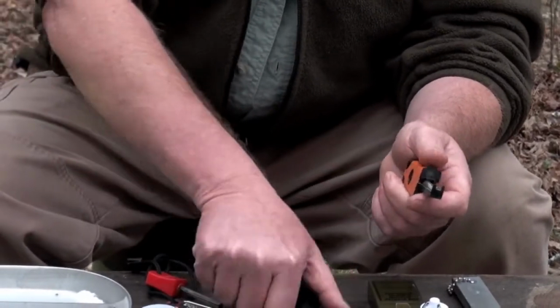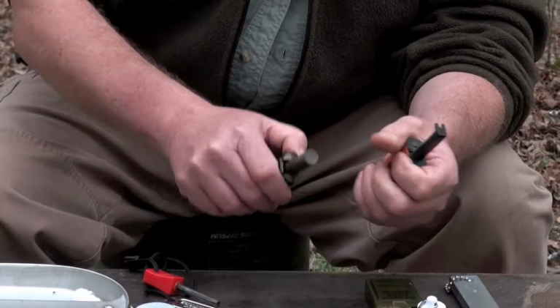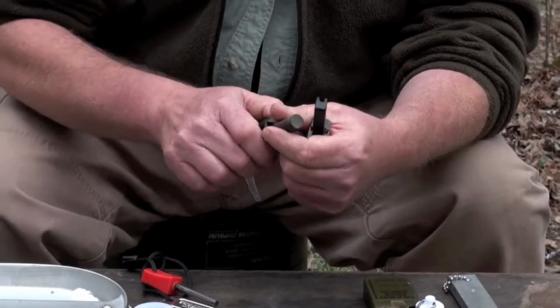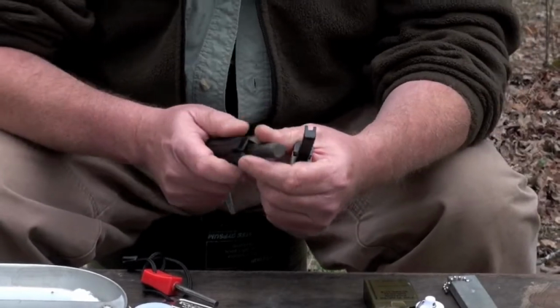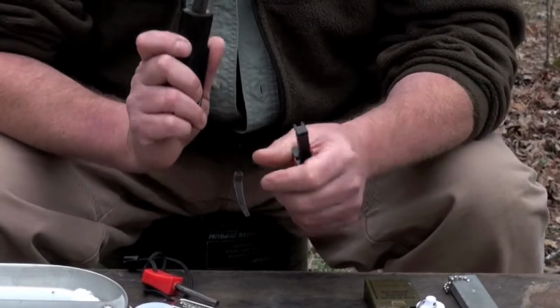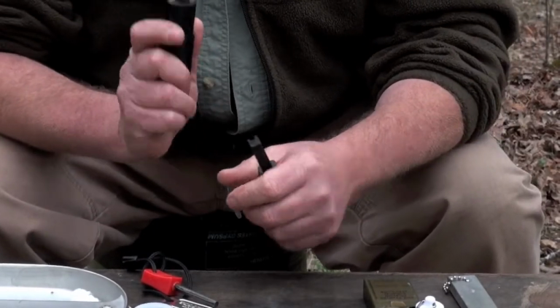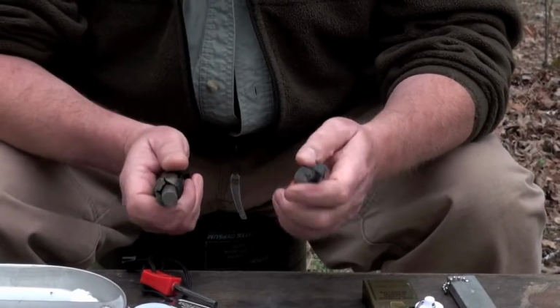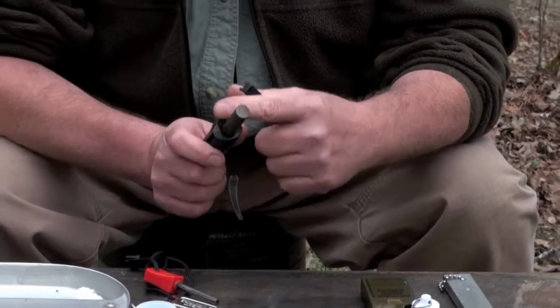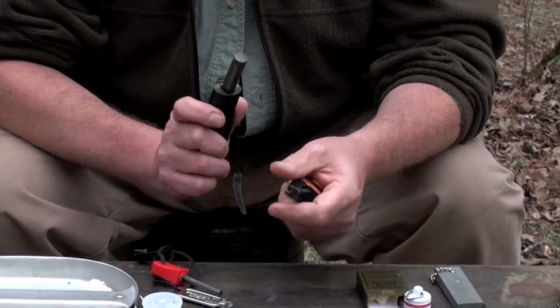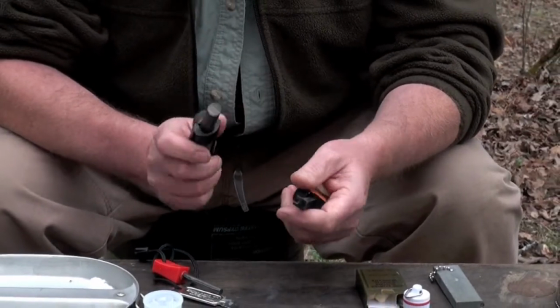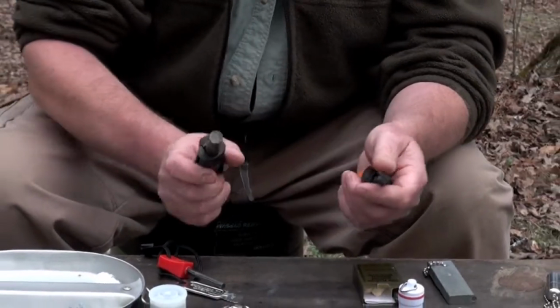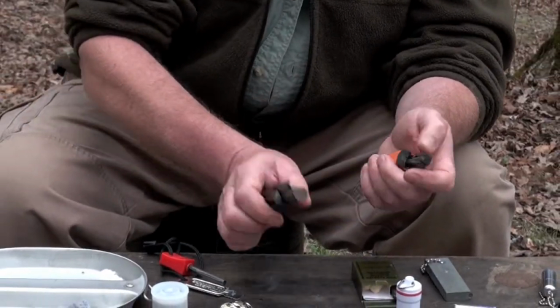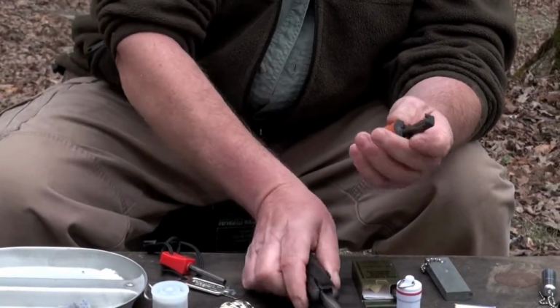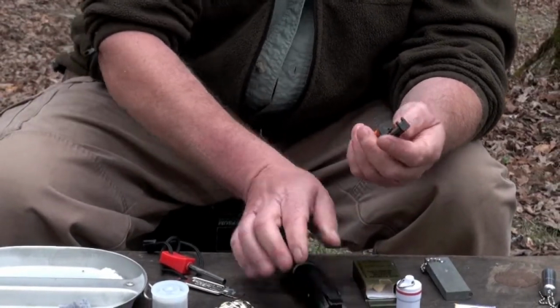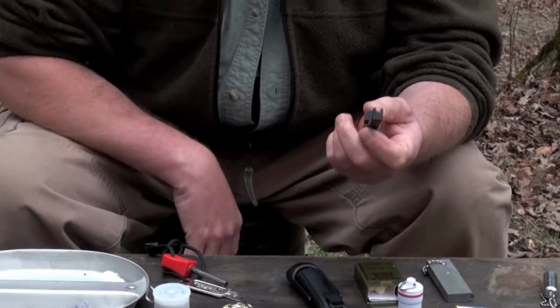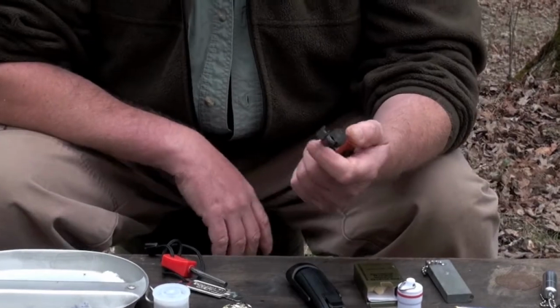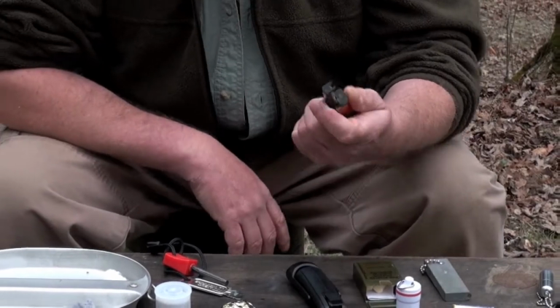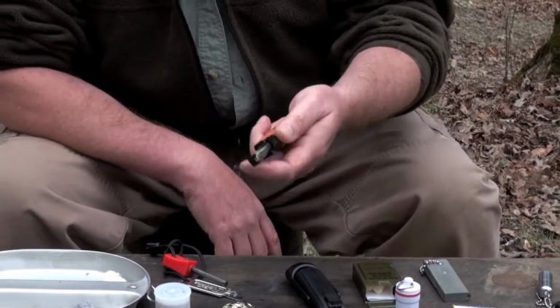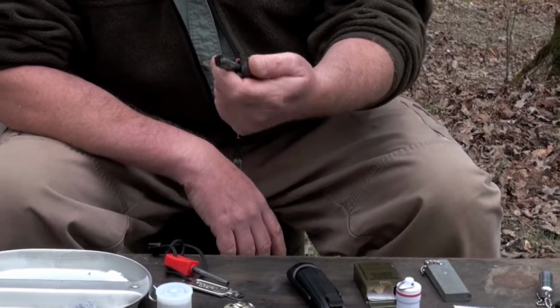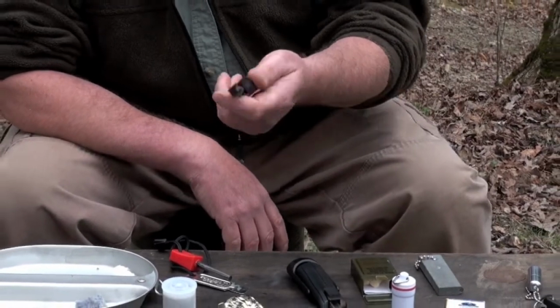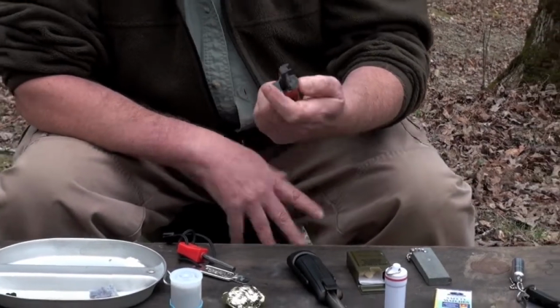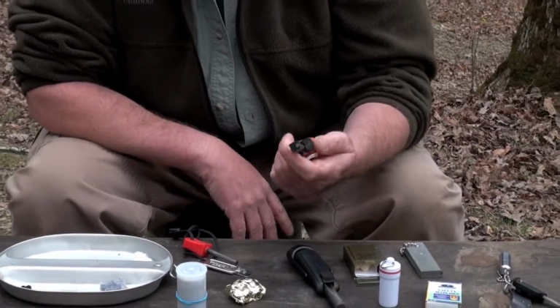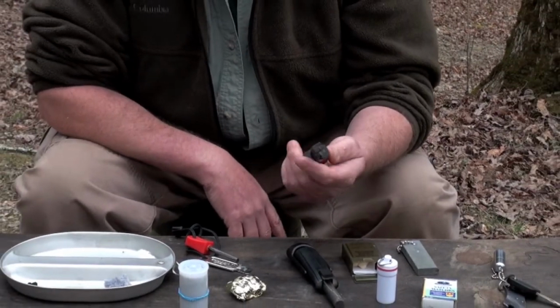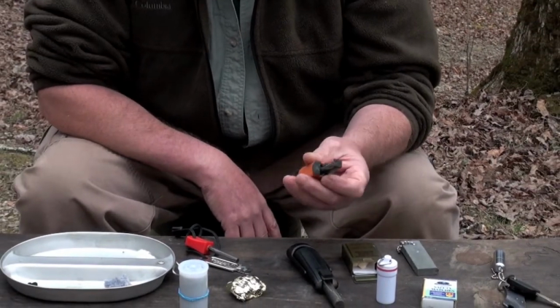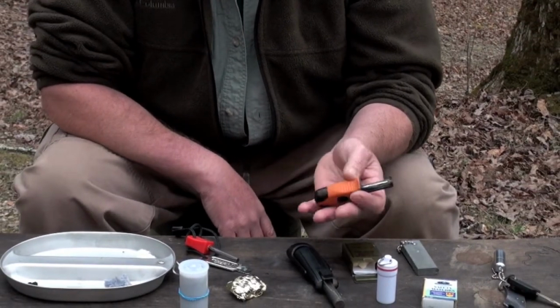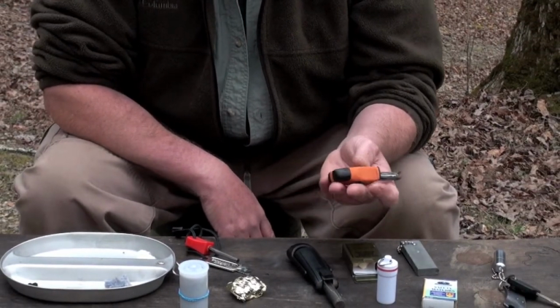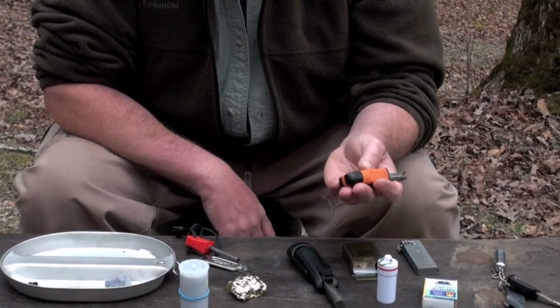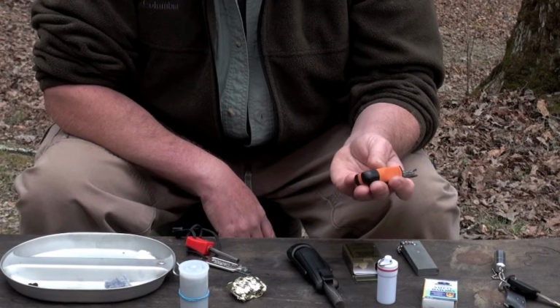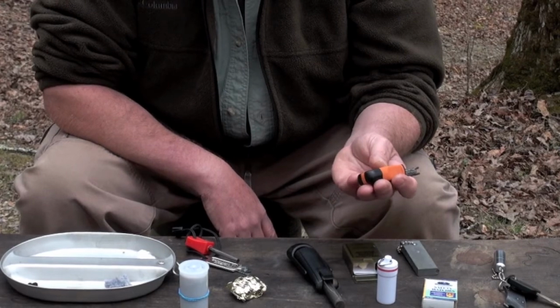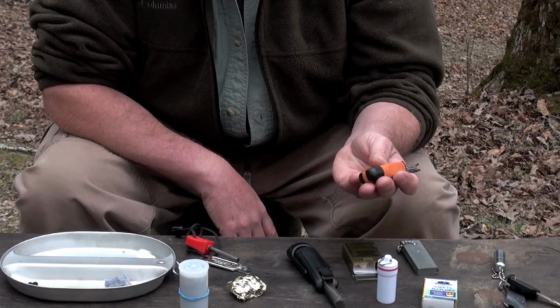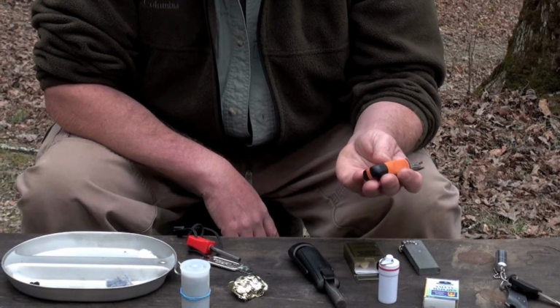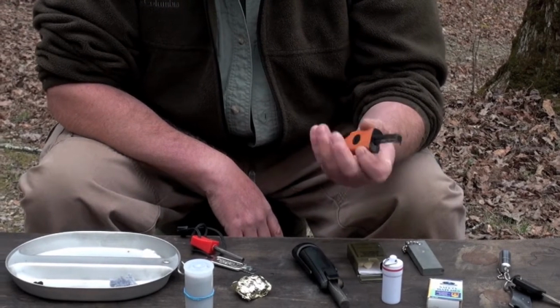I've got a smaller version here too — it's a good one, though it won't last as long. That other one has a thick piece of flint that'll last a long time. This smaller one I've used for years and had good luck with it.